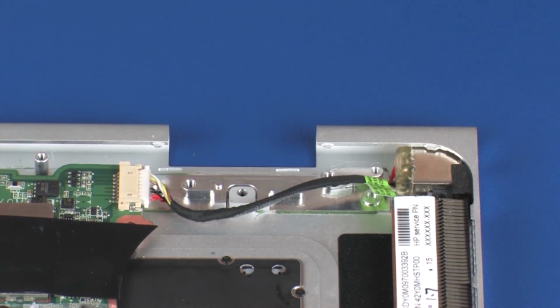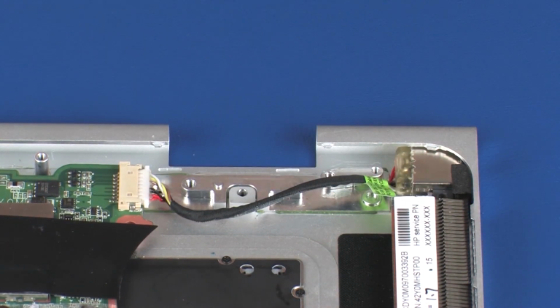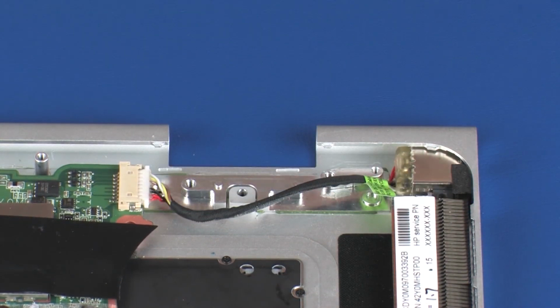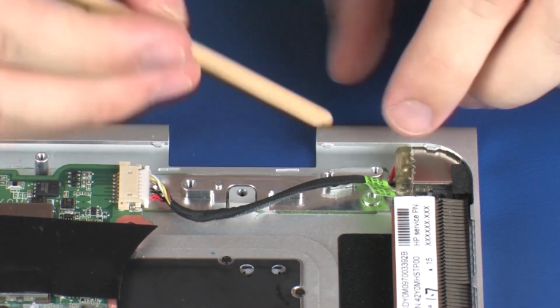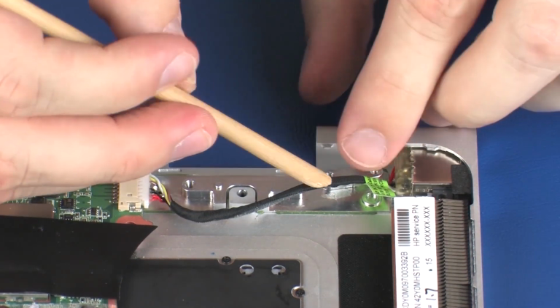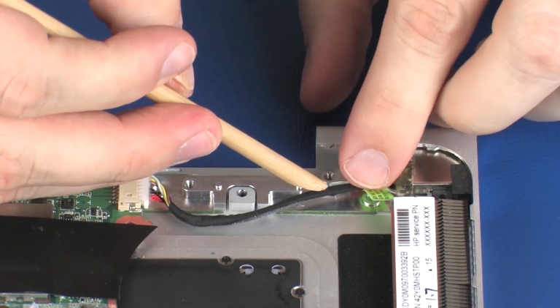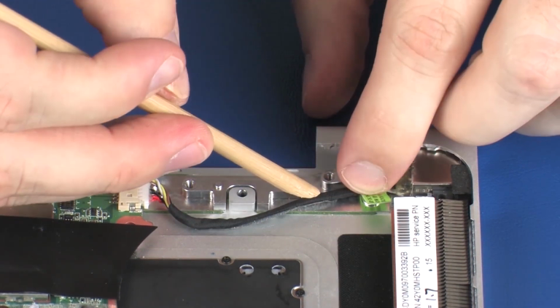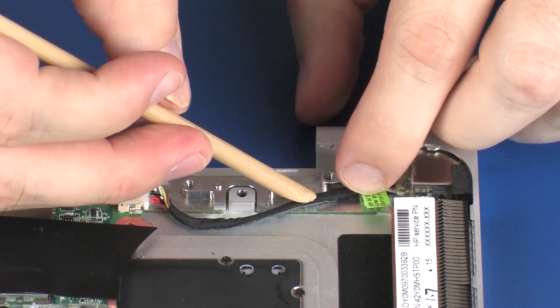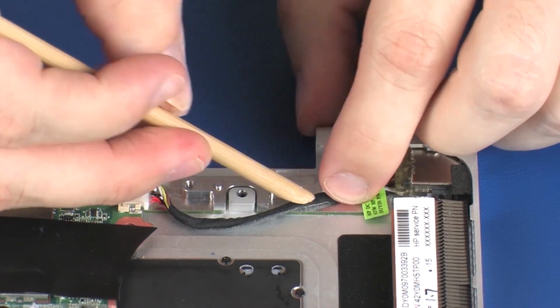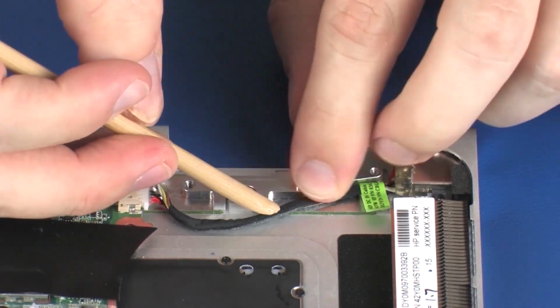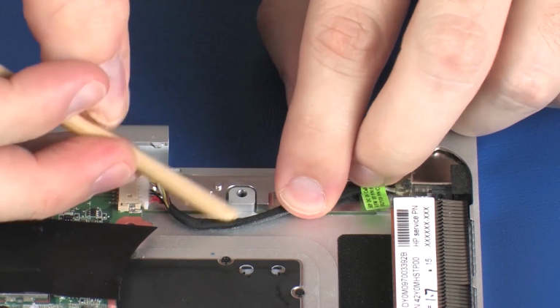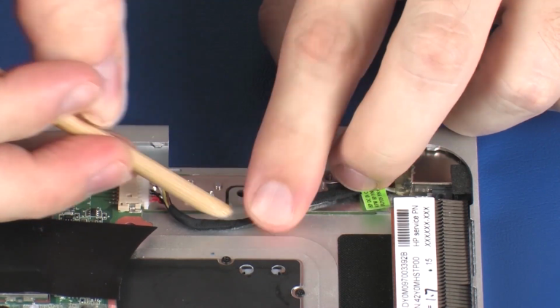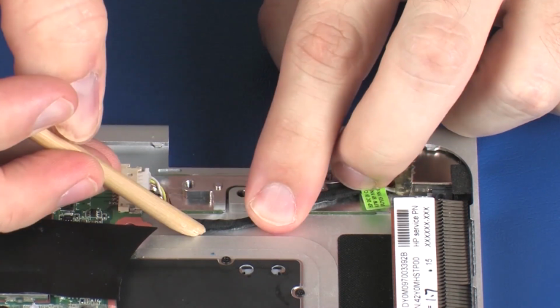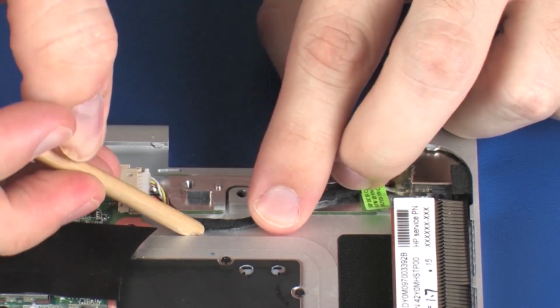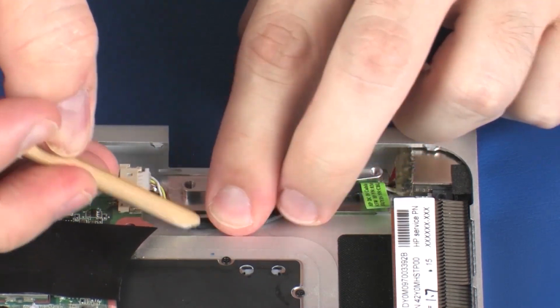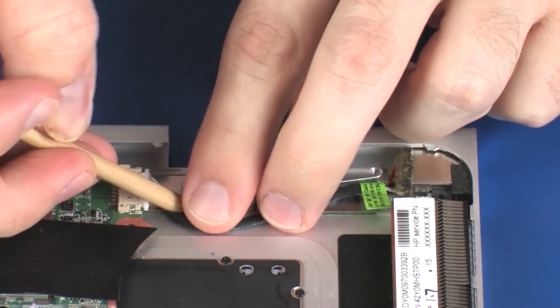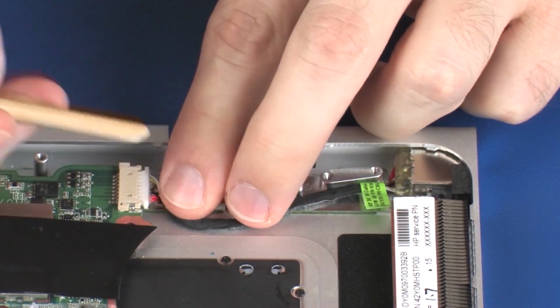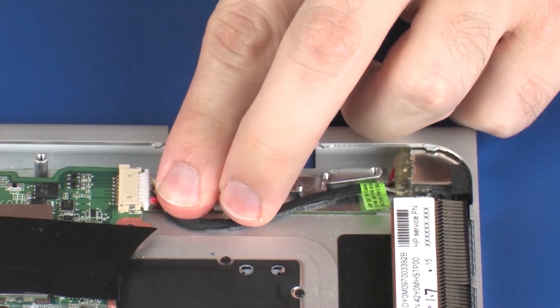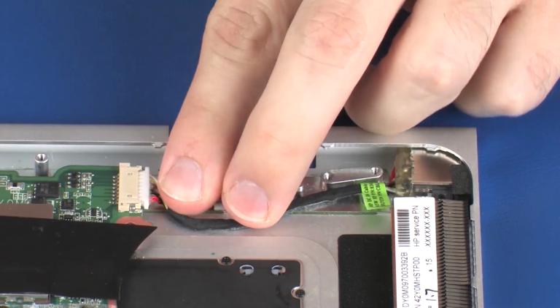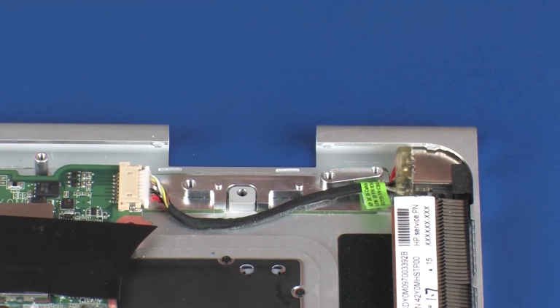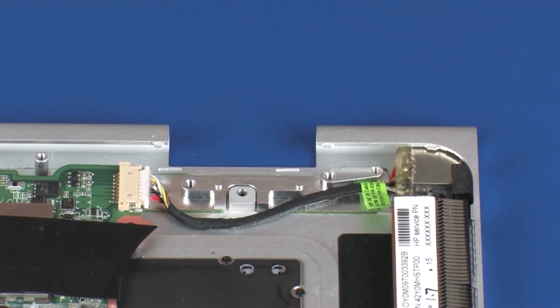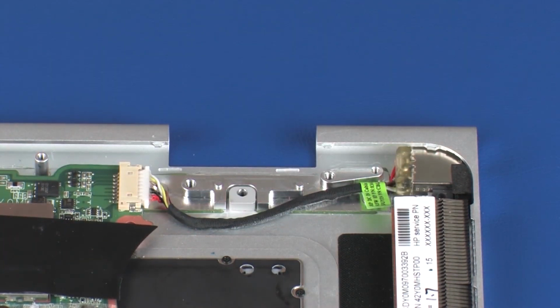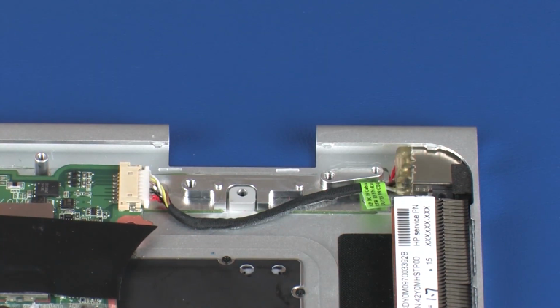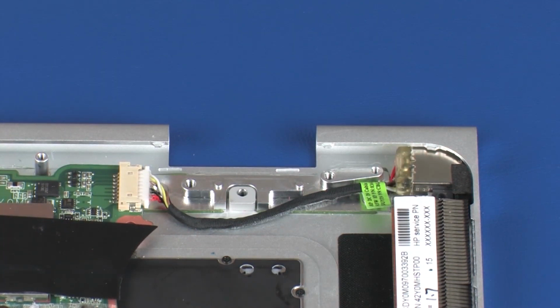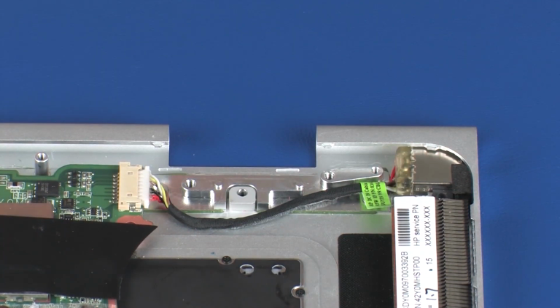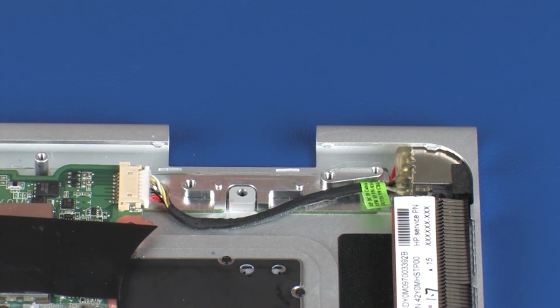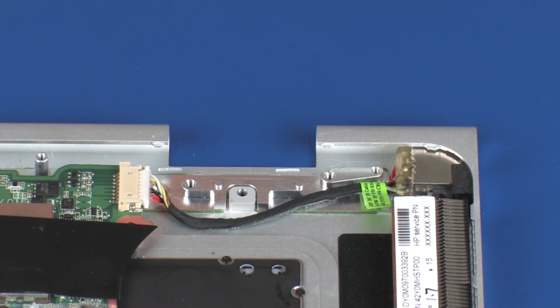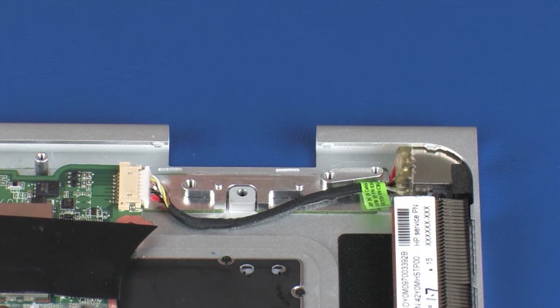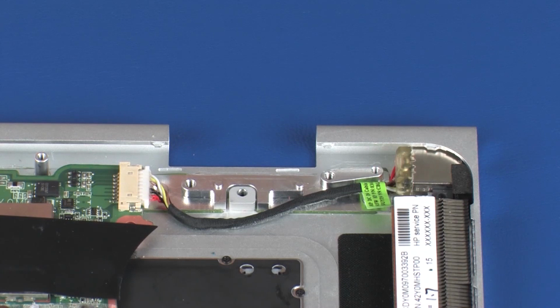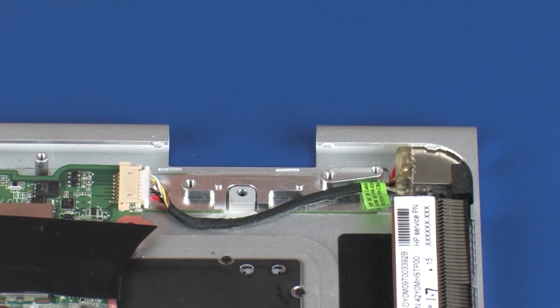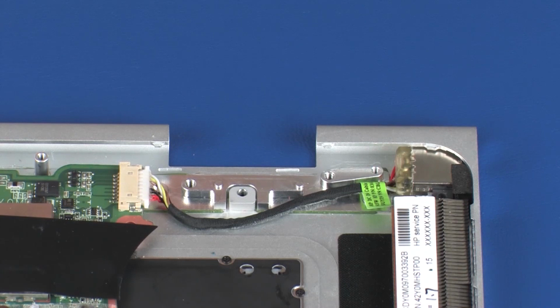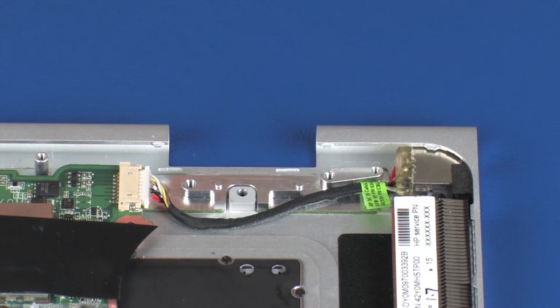Route the power connector cable through the routing channel that secures it to the top cover, and apply pressure to the length of the cable to adhere it into position.